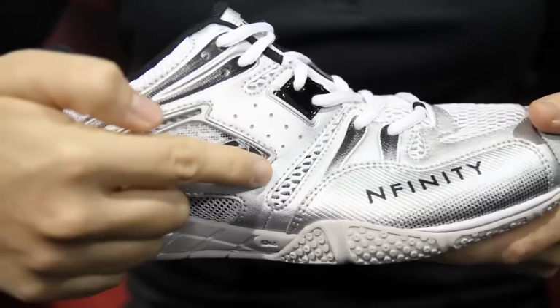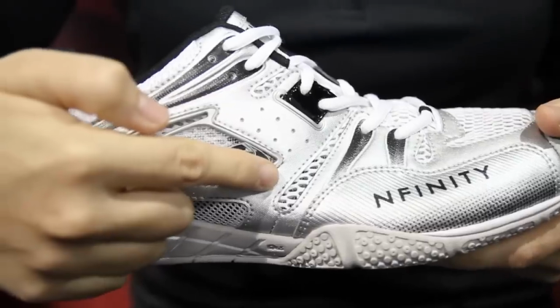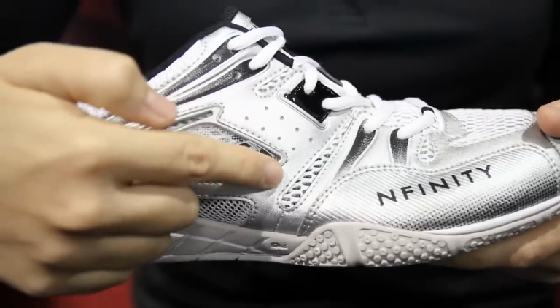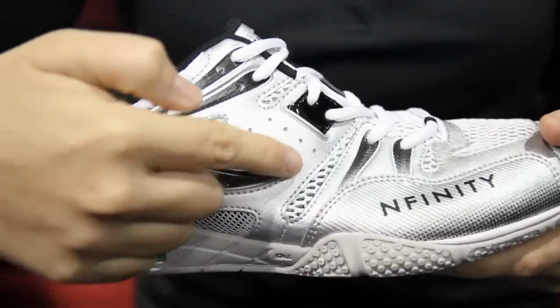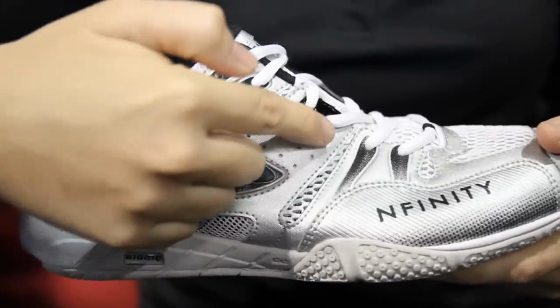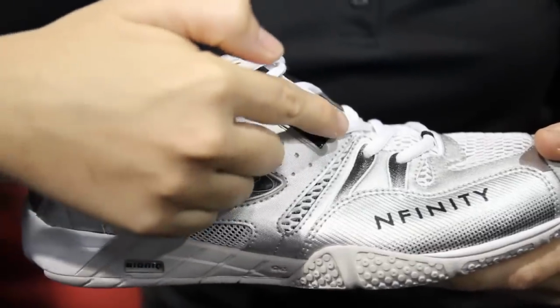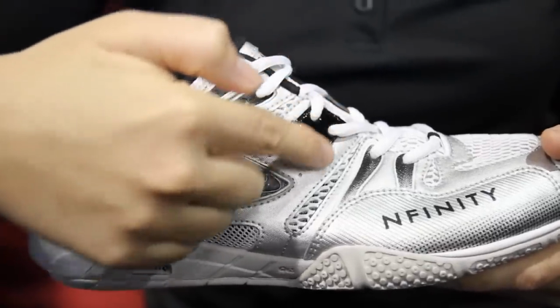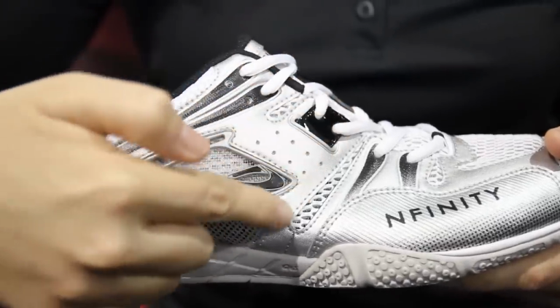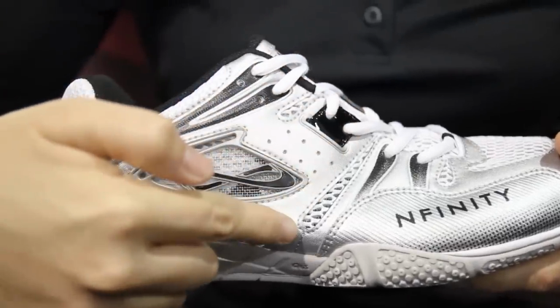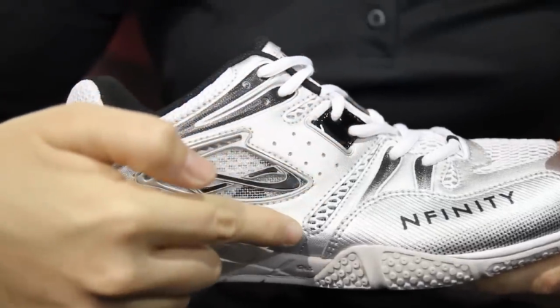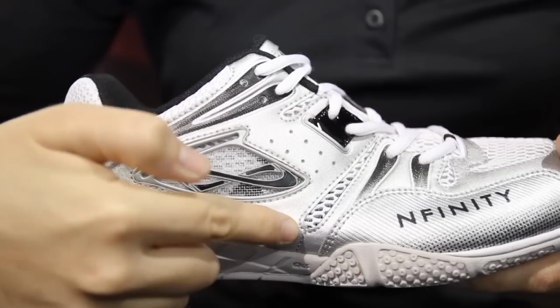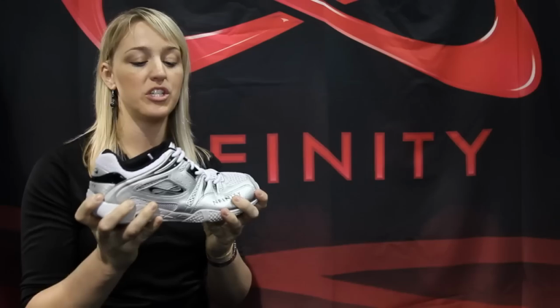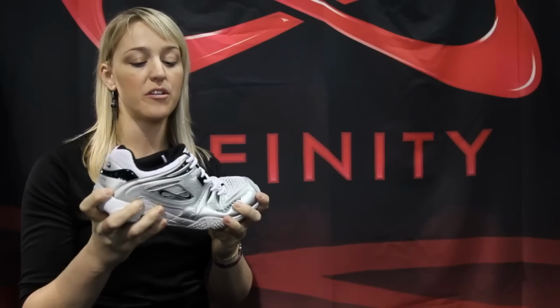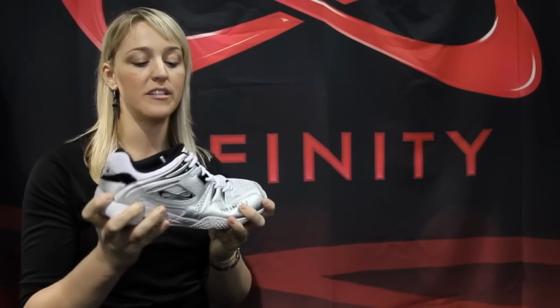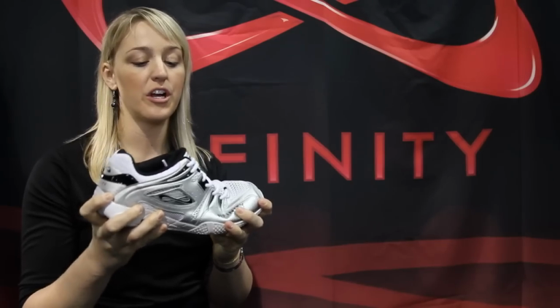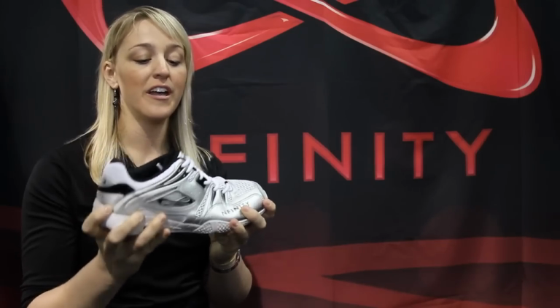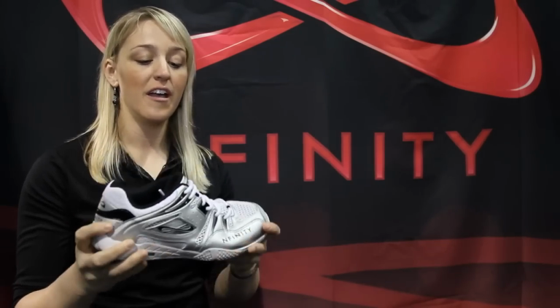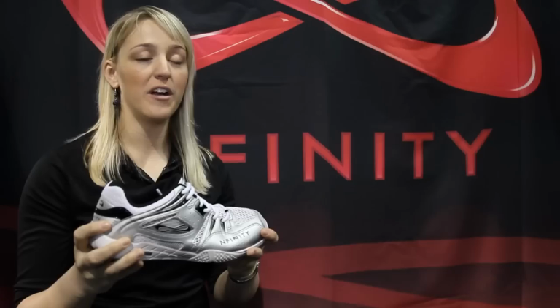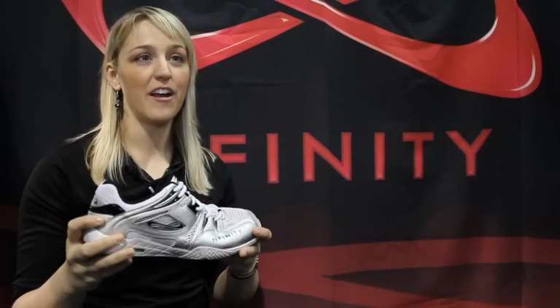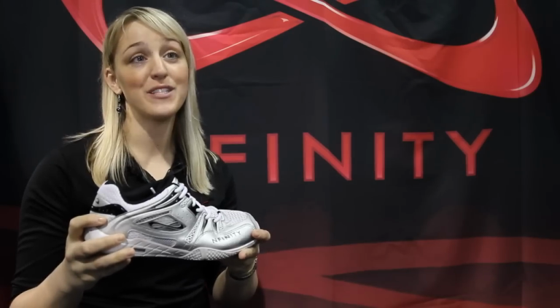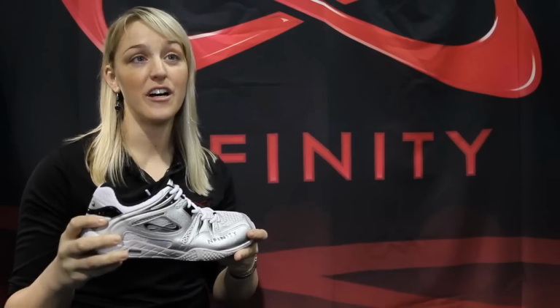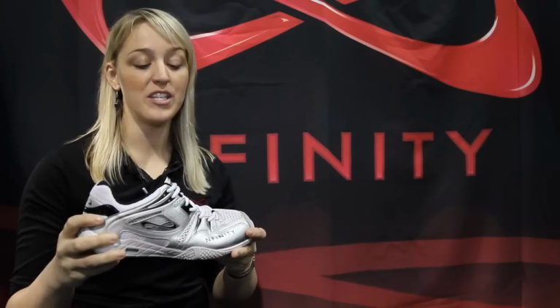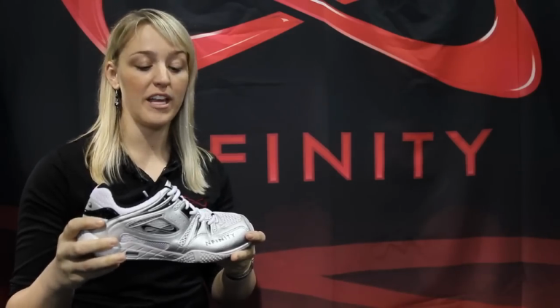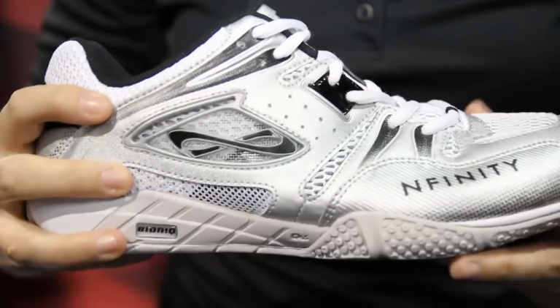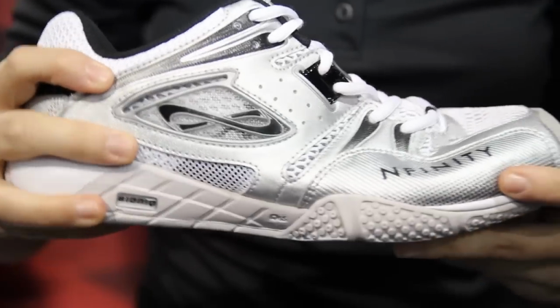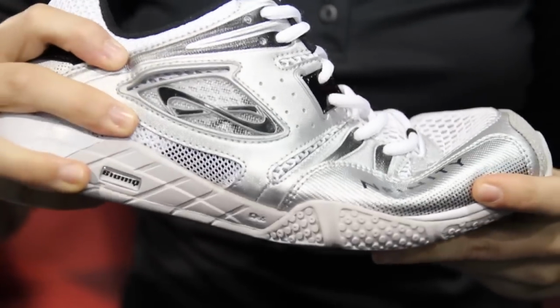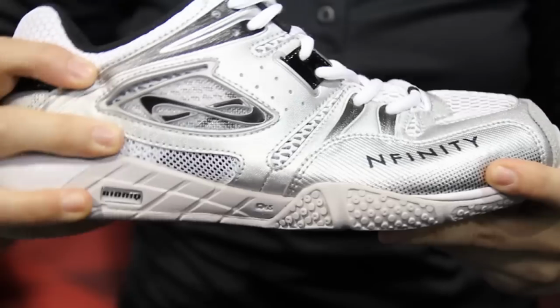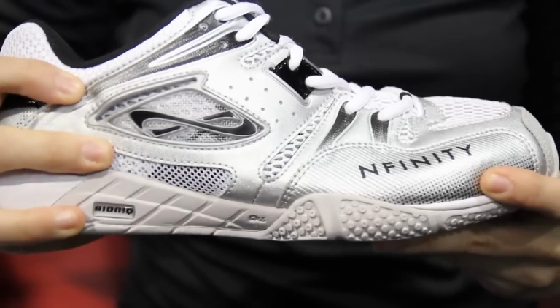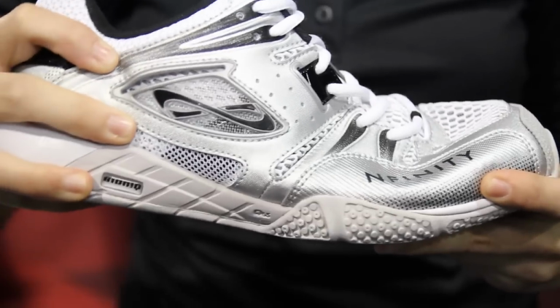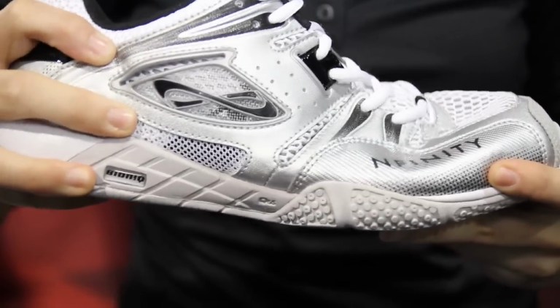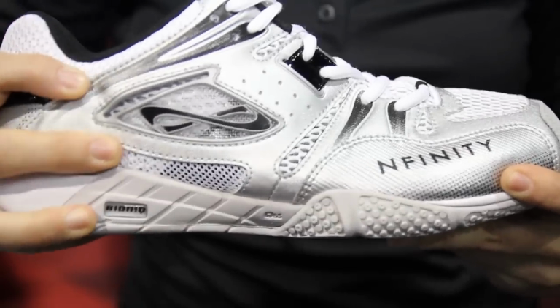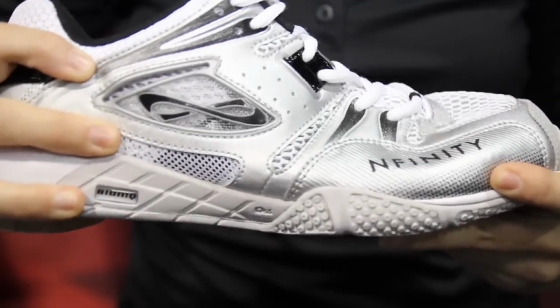We put some V-notches in the major flex zone of the shoe, which is also going to deter the wear and tear of the material, as well as create a more natural flex when you're moving through the motions.